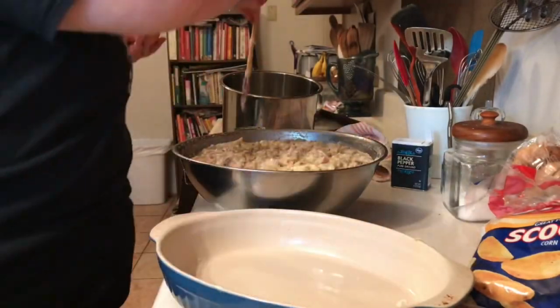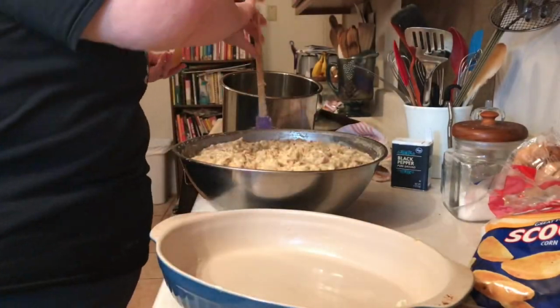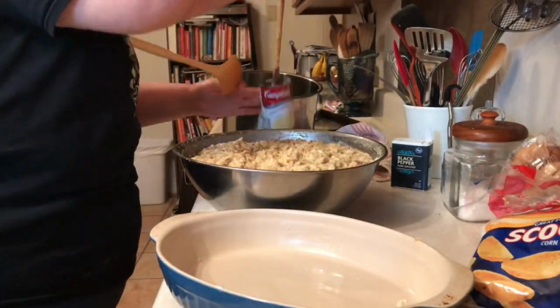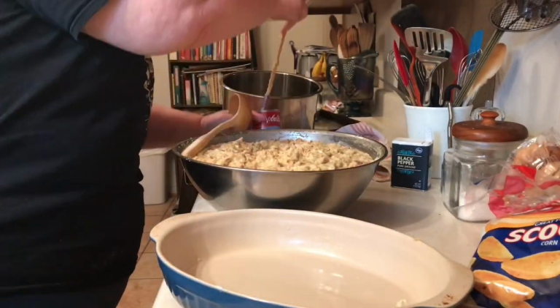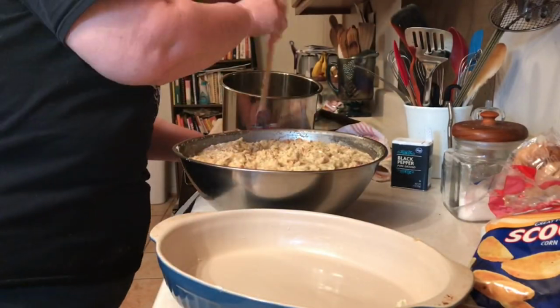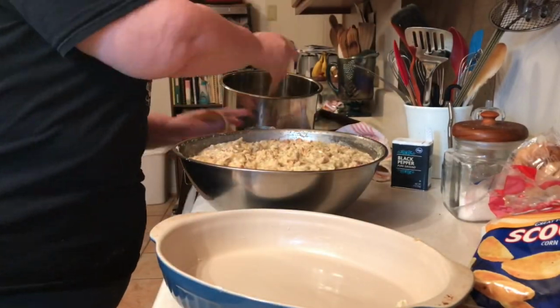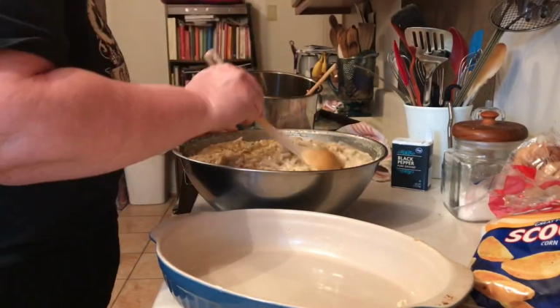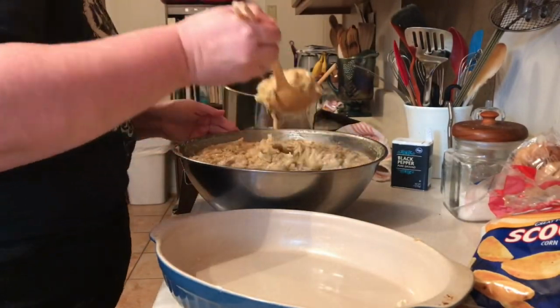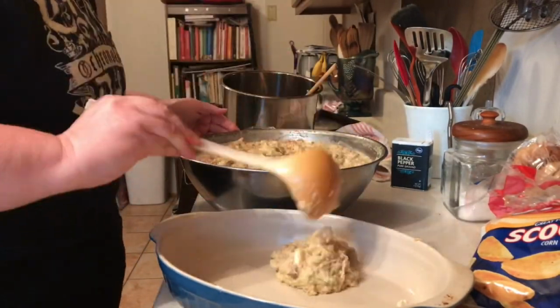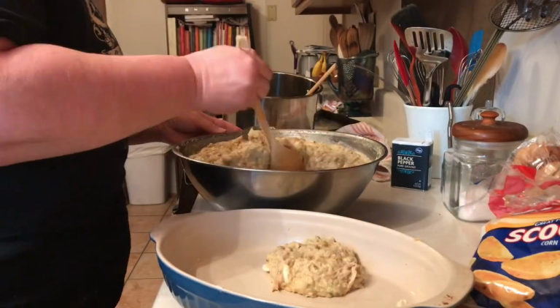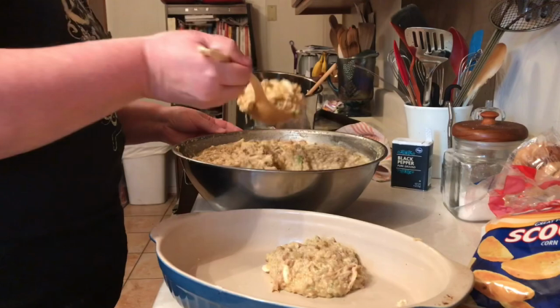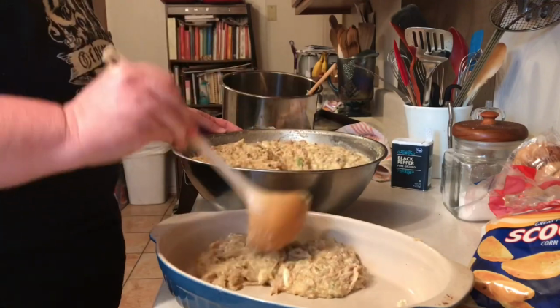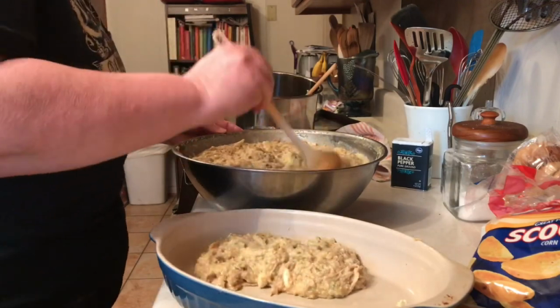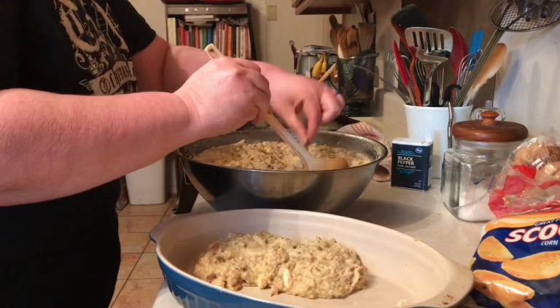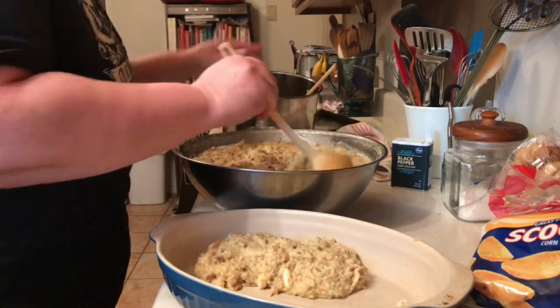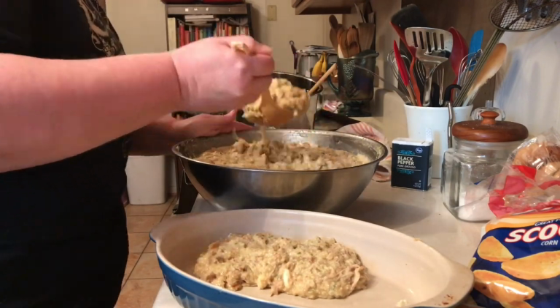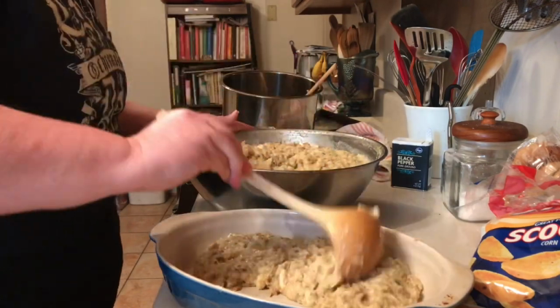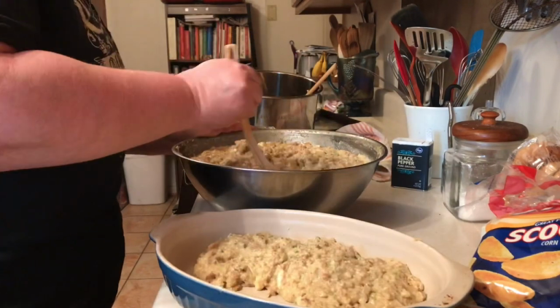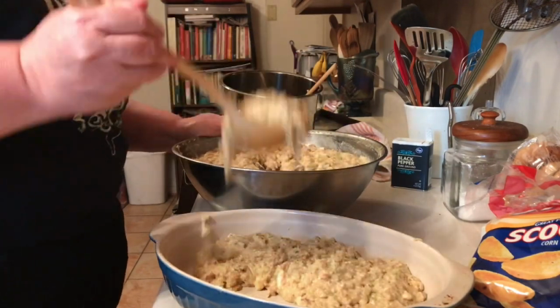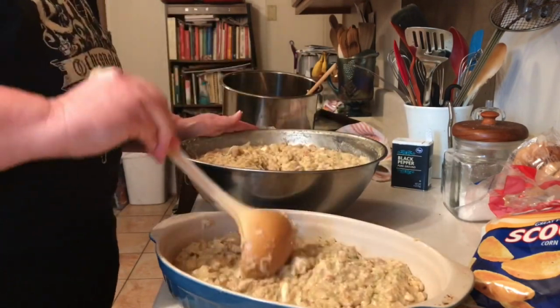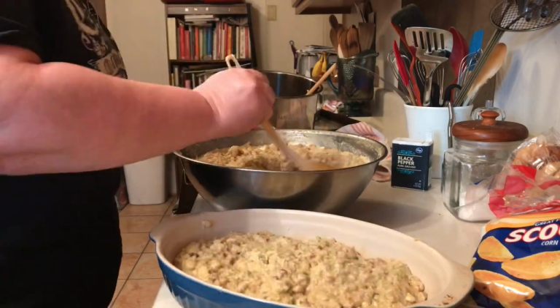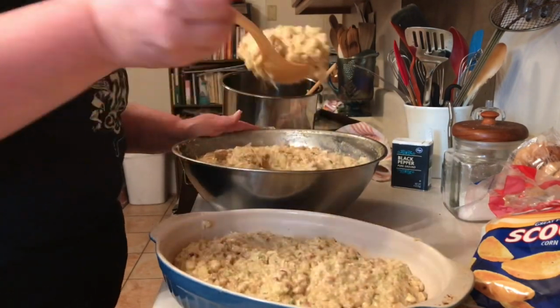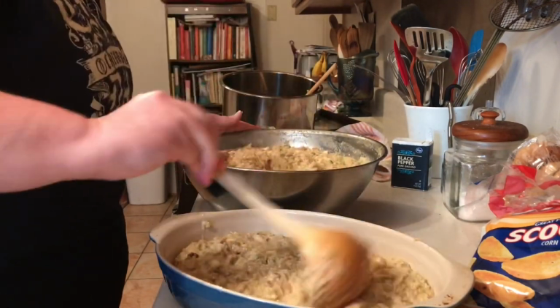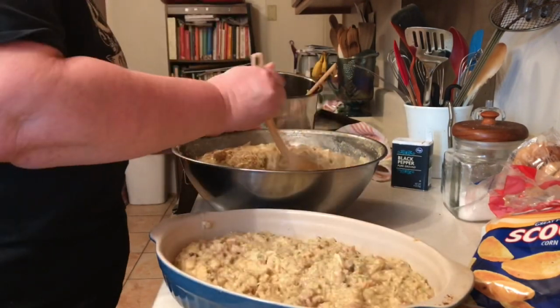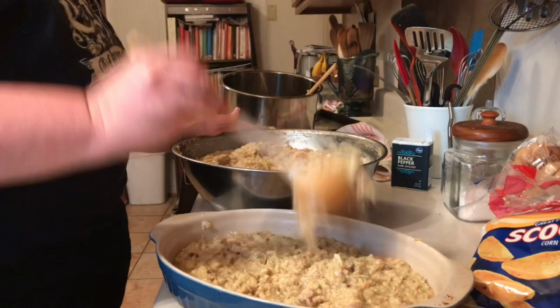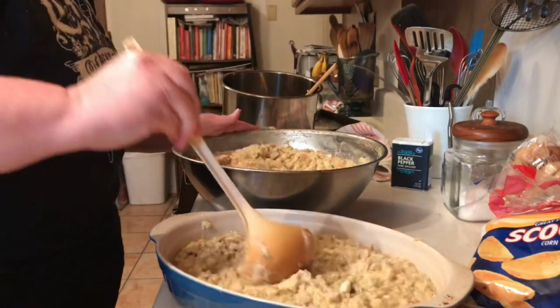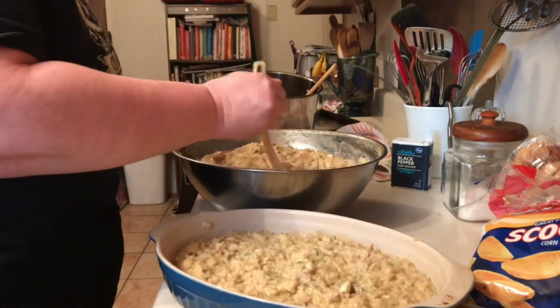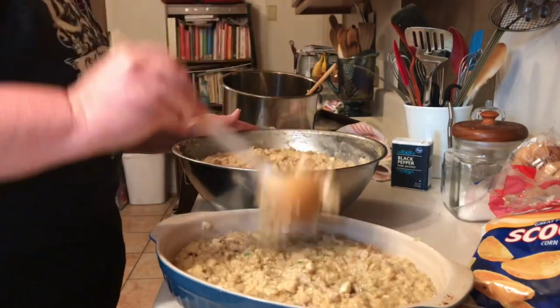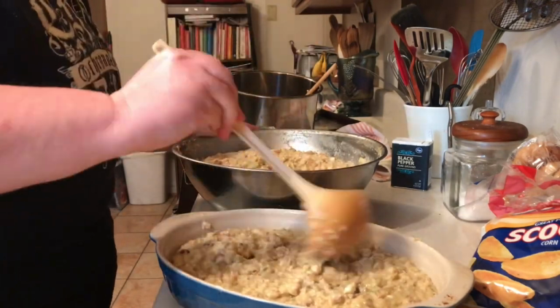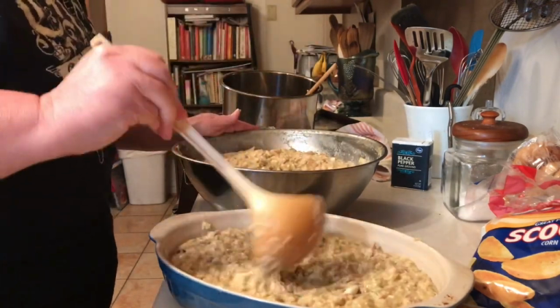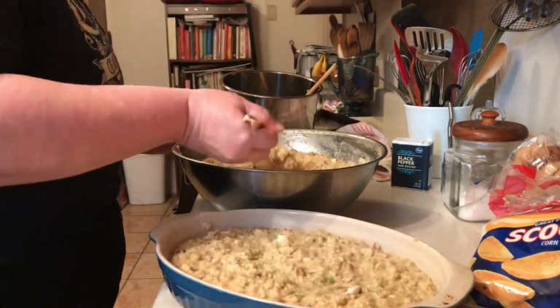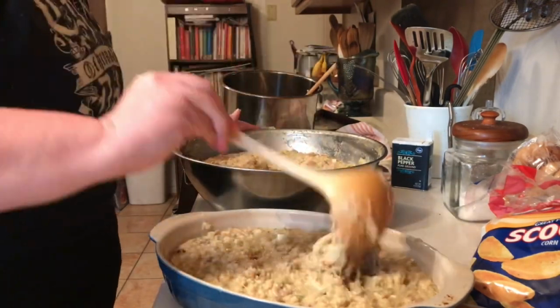This dressing is inspired by three women whom I love dearly and miss very much. I'm glad a part of them lives on in this dressing — my mom, my grandmother, and my mother-in-law.